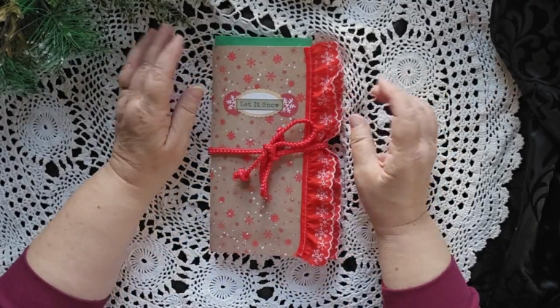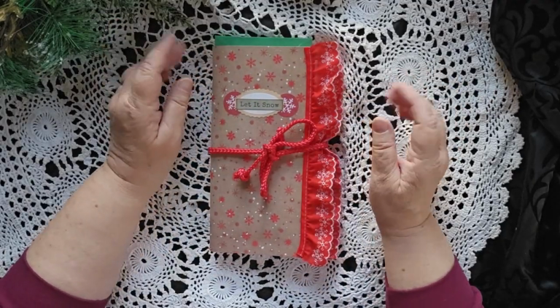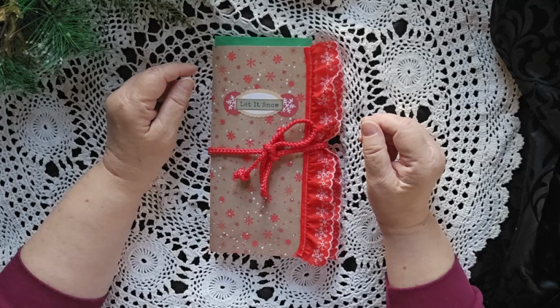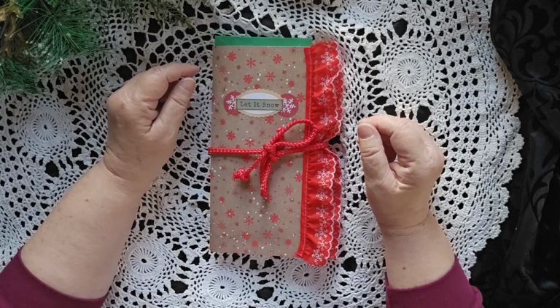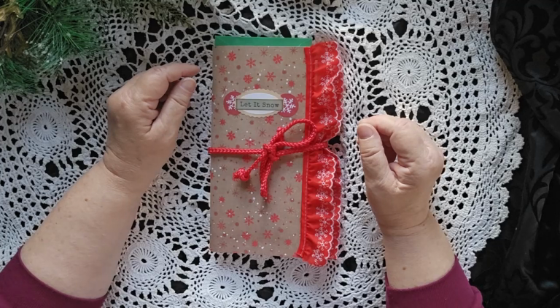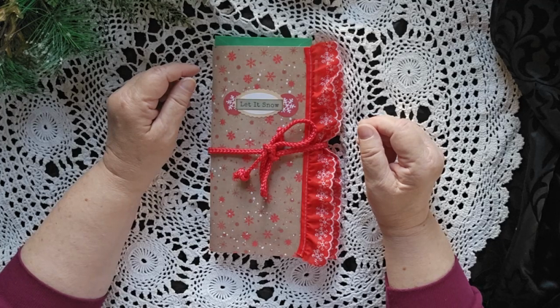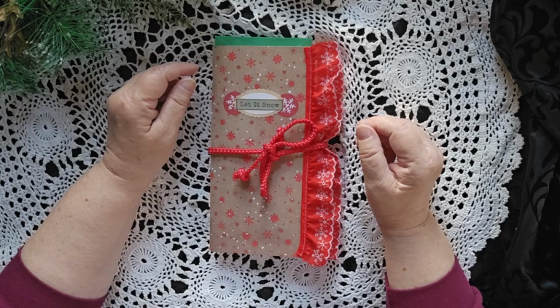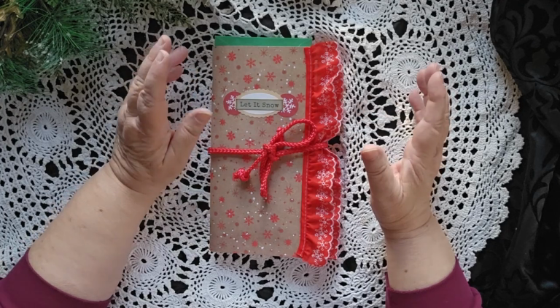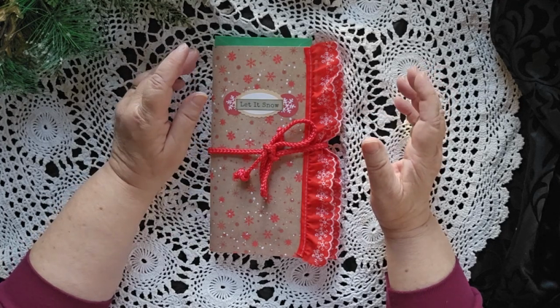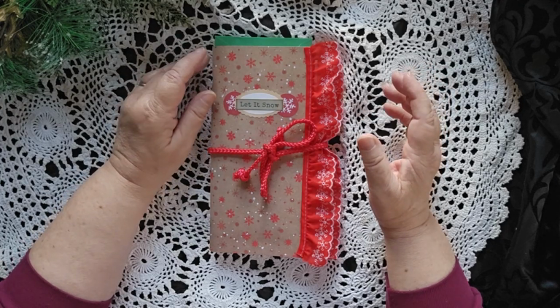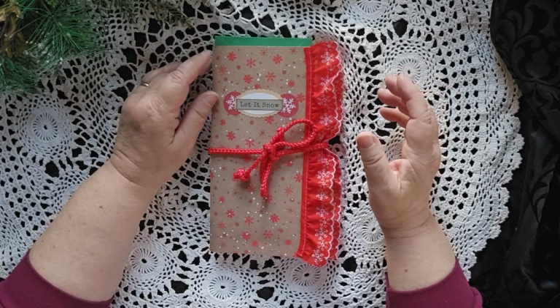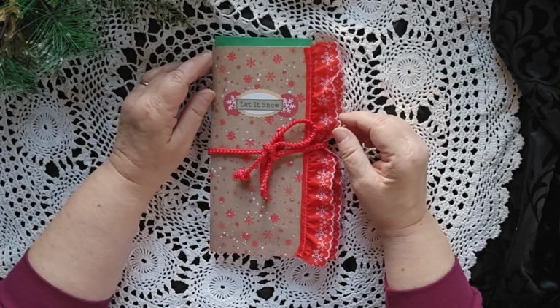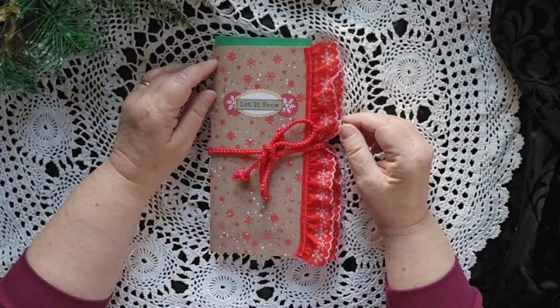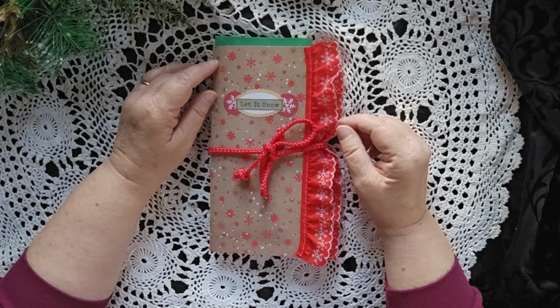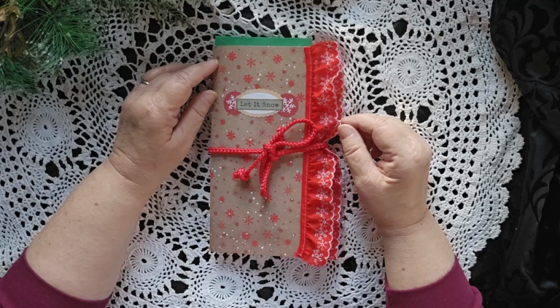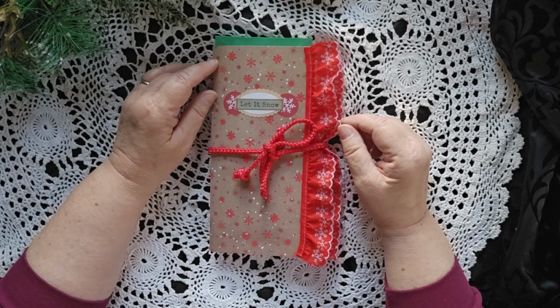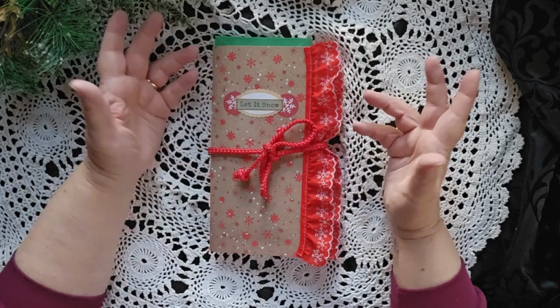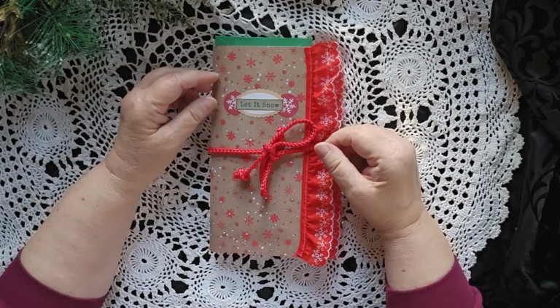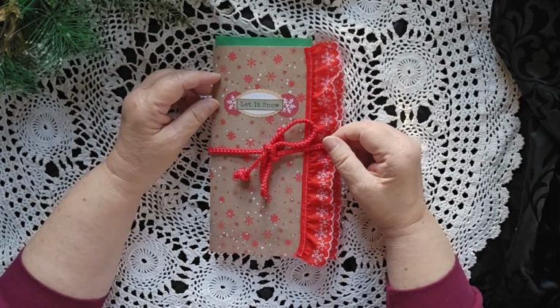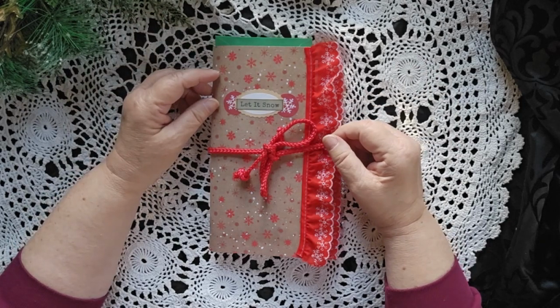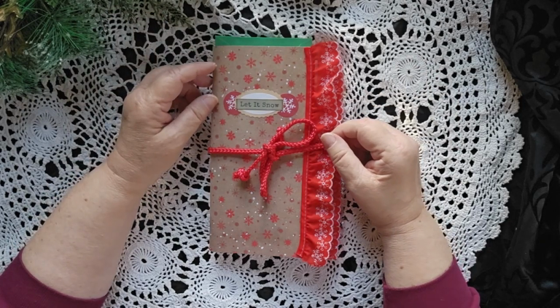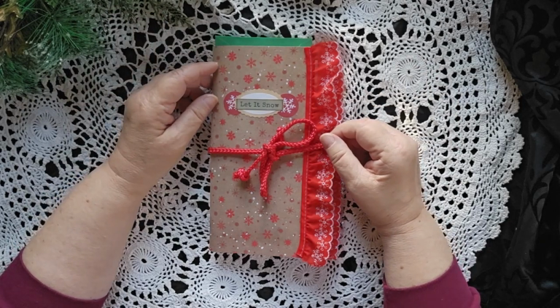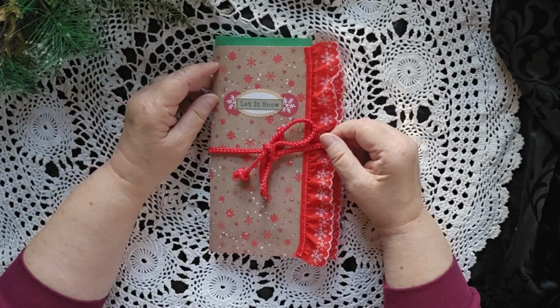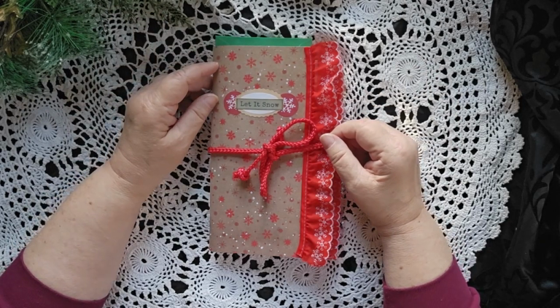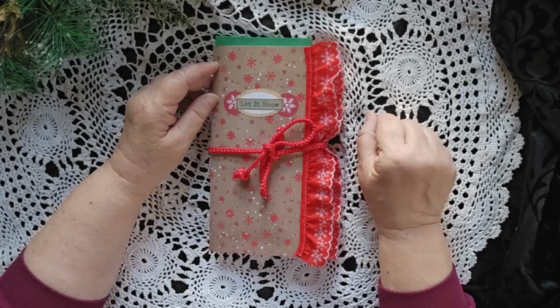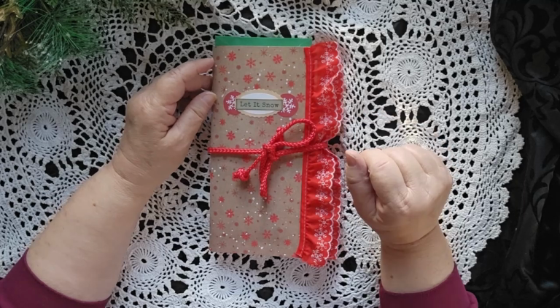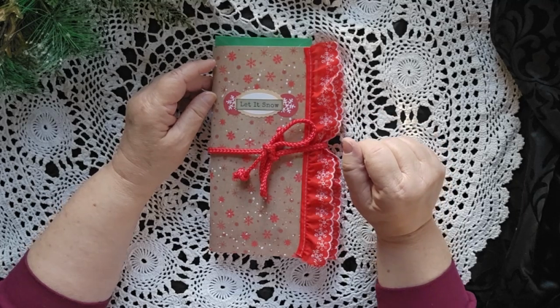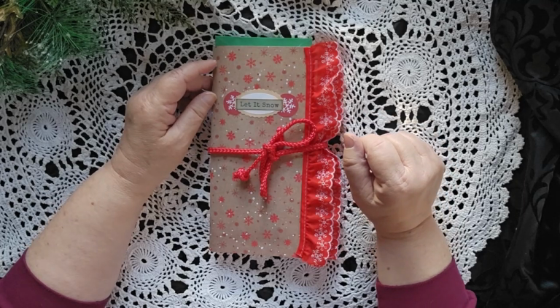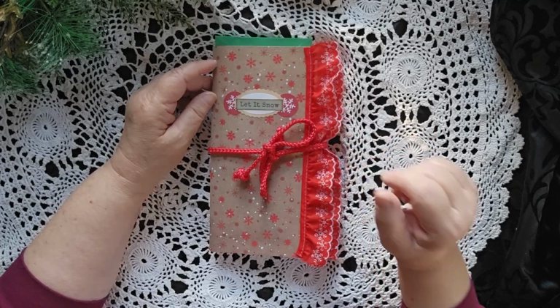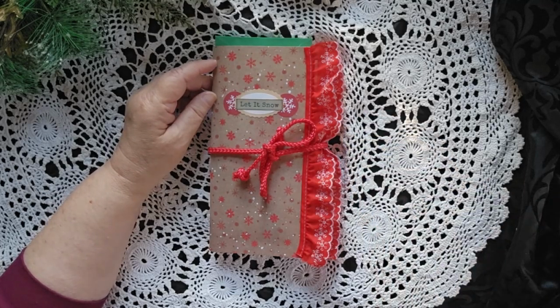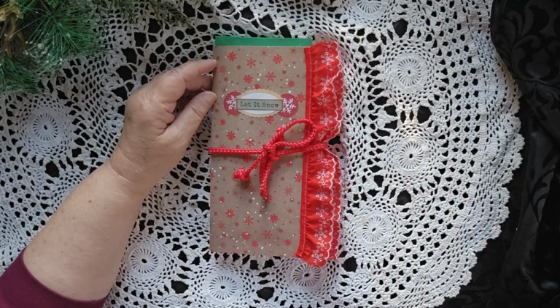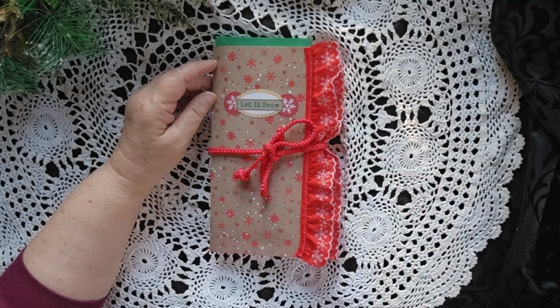These make great Christmas presents if you're looking to give one to somebody, or if you want one for yourself. Let somebody know that they're there and tell them to go get that for you. This is Cindy signing off.